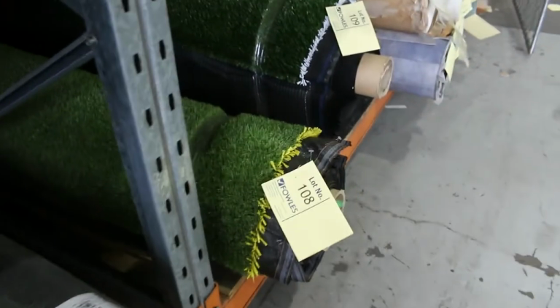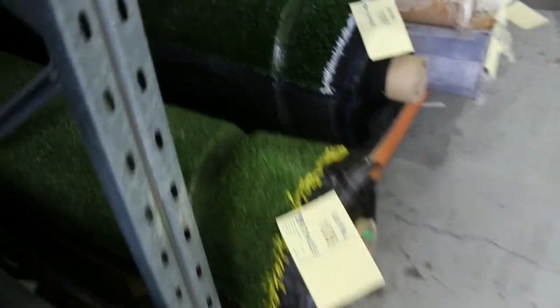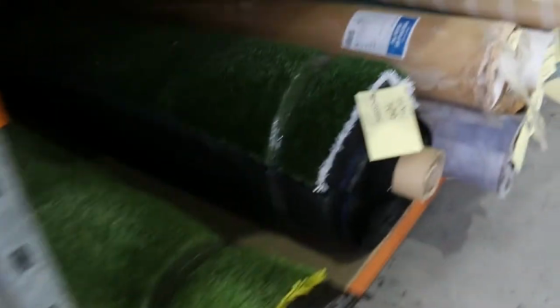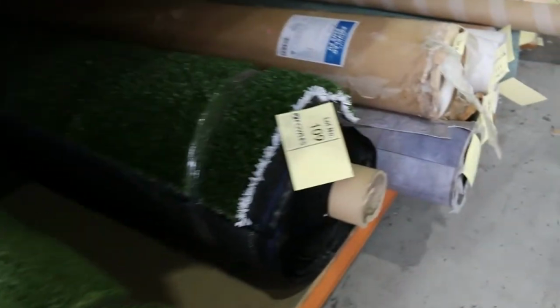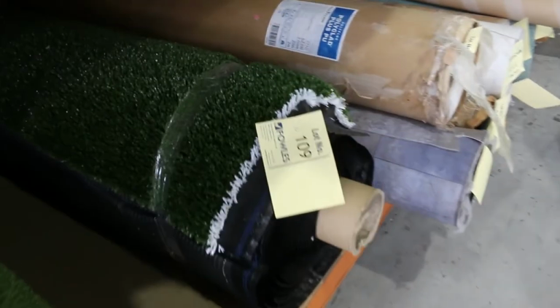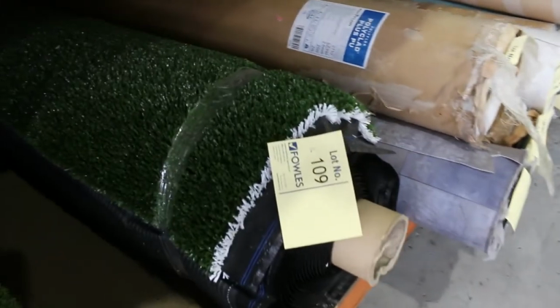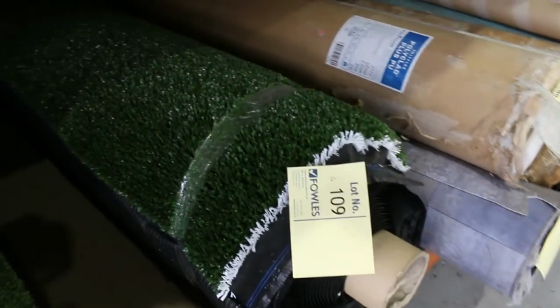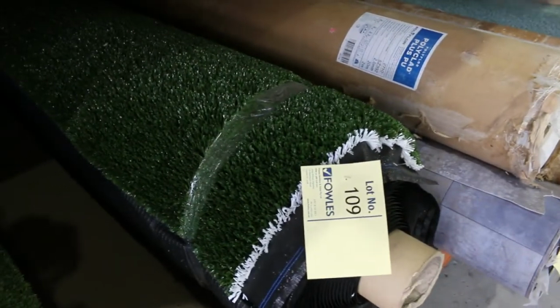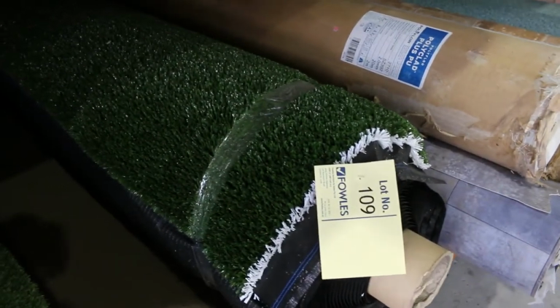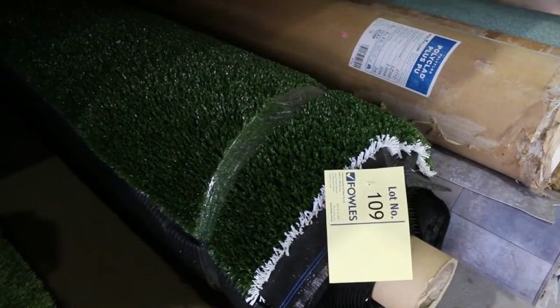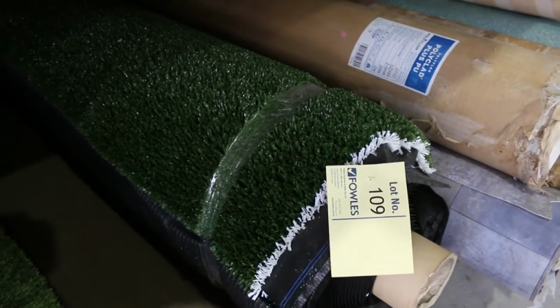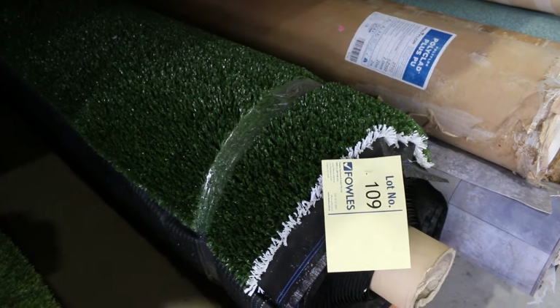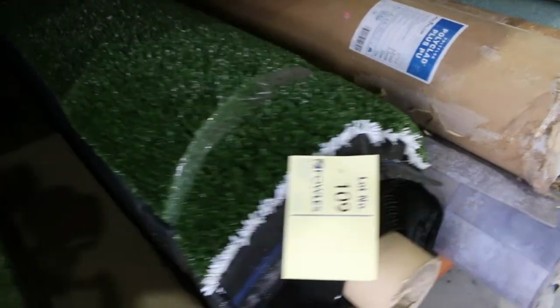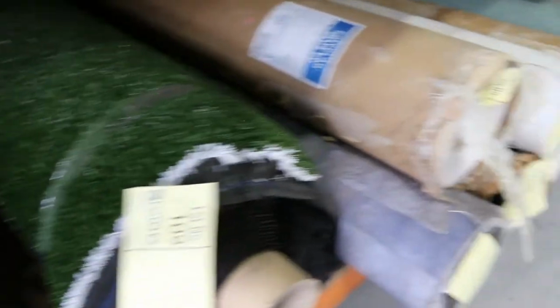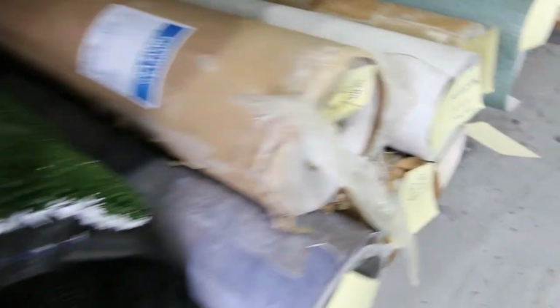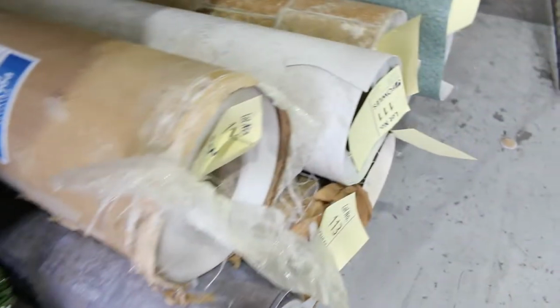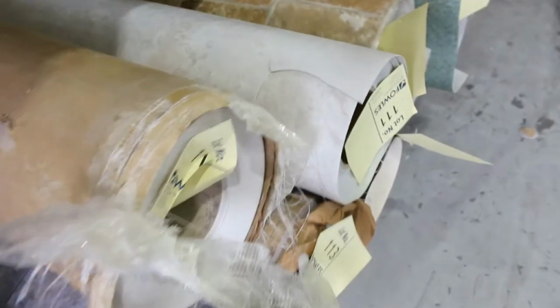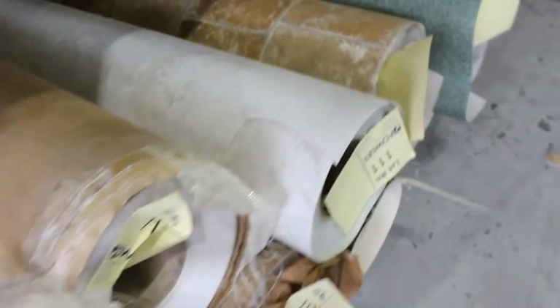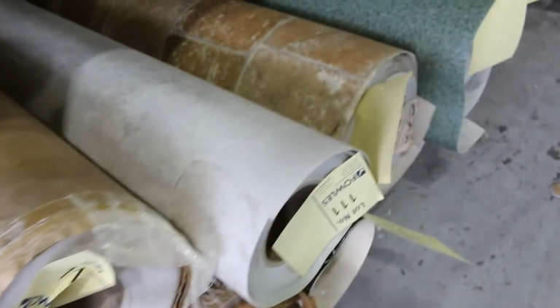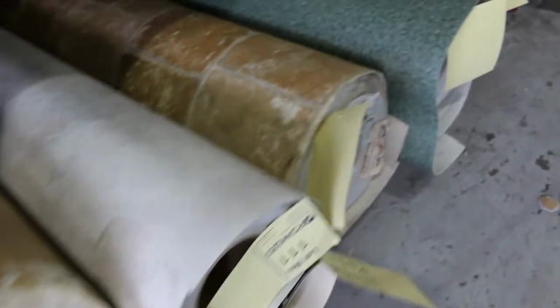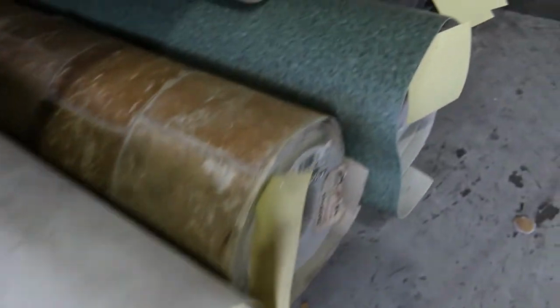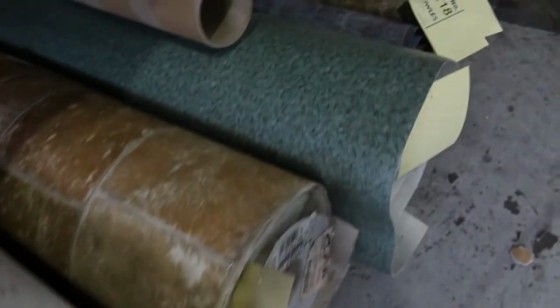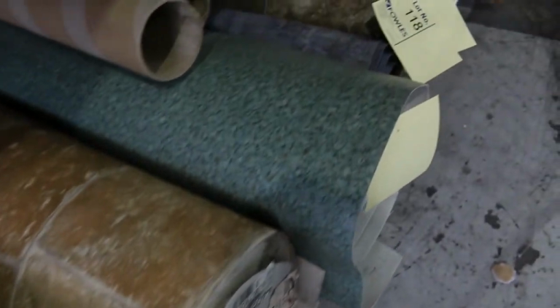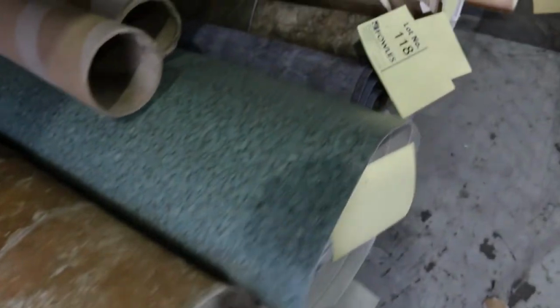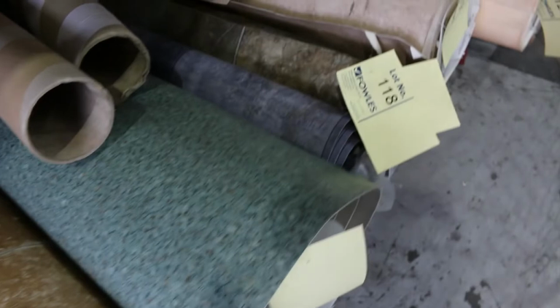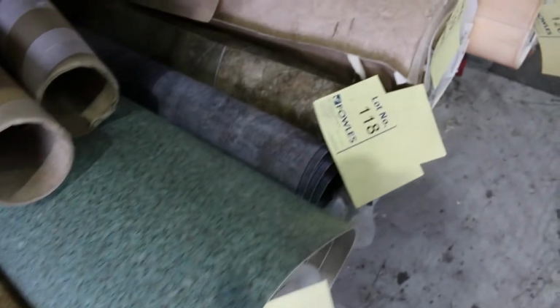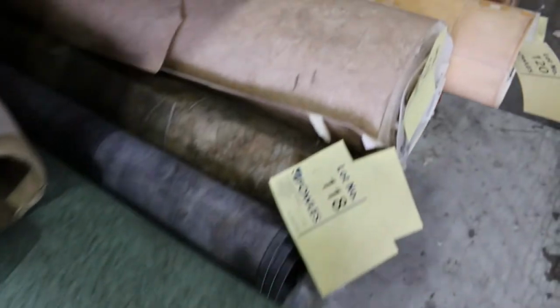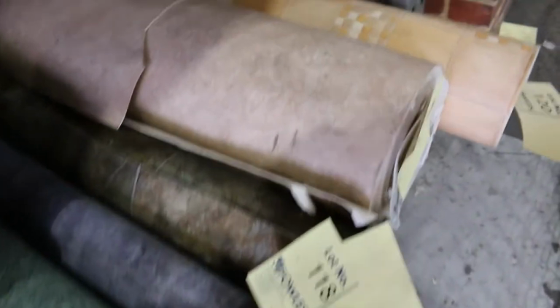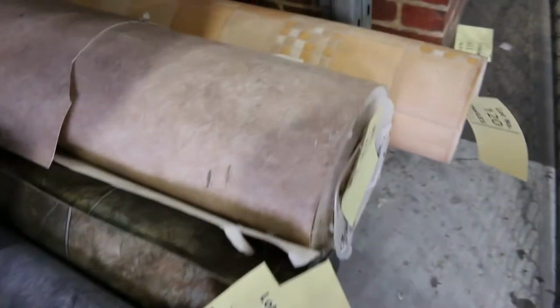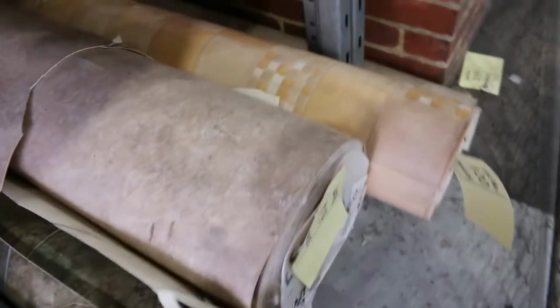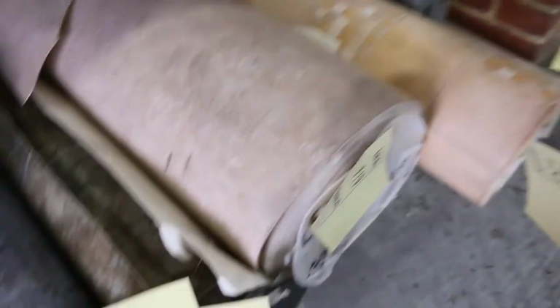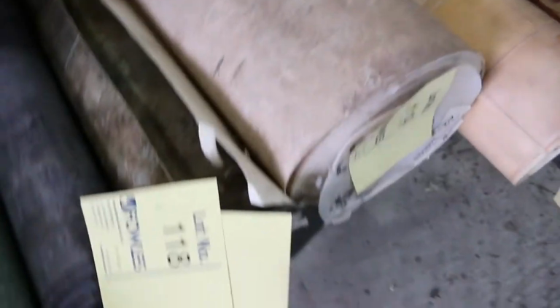And then also some vinyl. We're down to a few rolls of vinyl — most of these sold last week, so jump on these before they disappear. $30 a metre, 4 metre wide — absolute bargain. The cheapest you can buy vinyl these days off the shelf is around about $120.